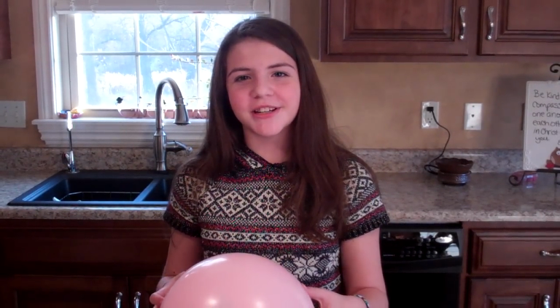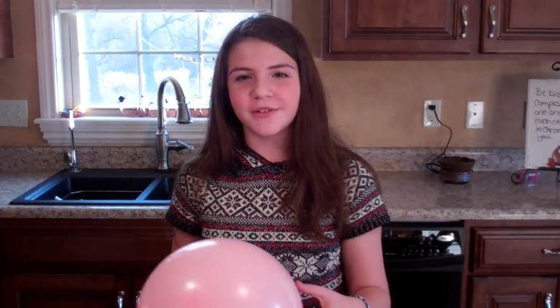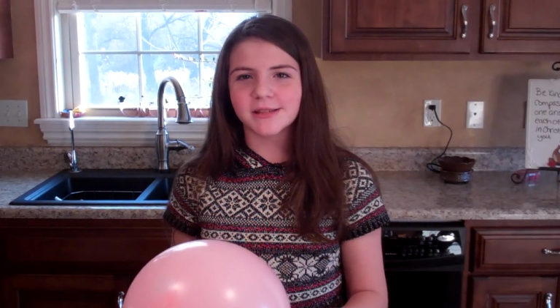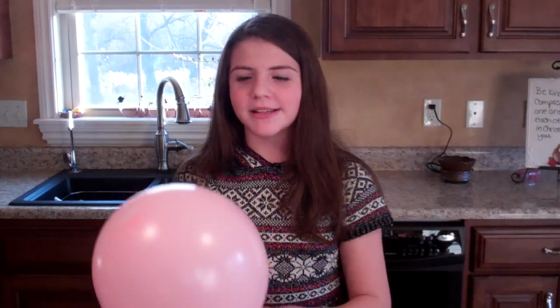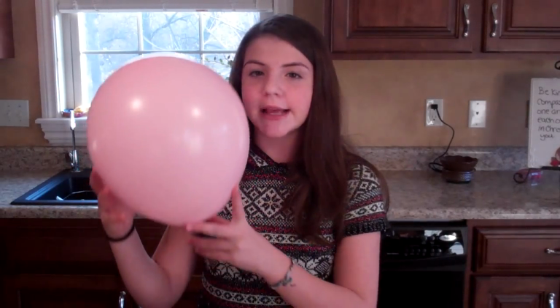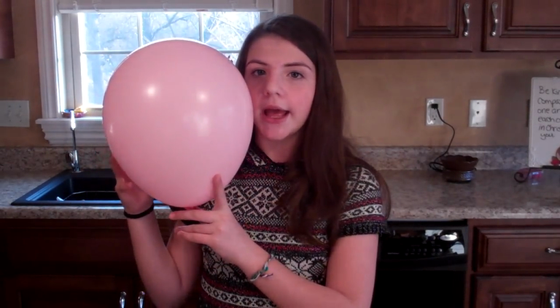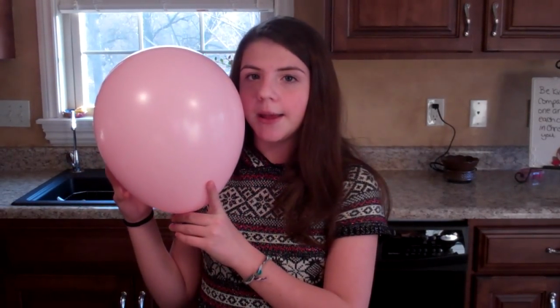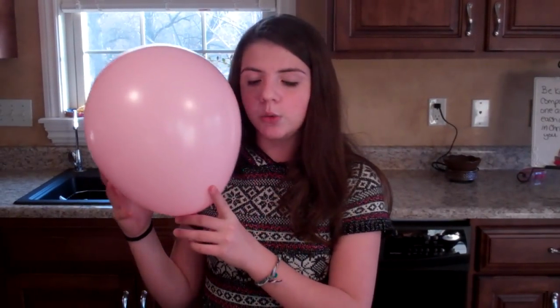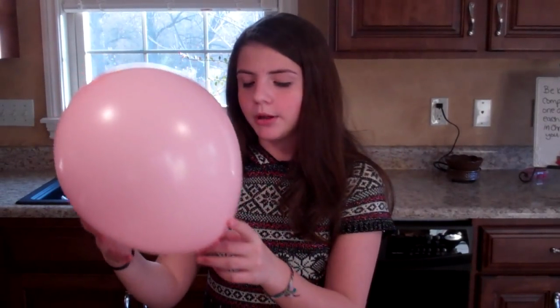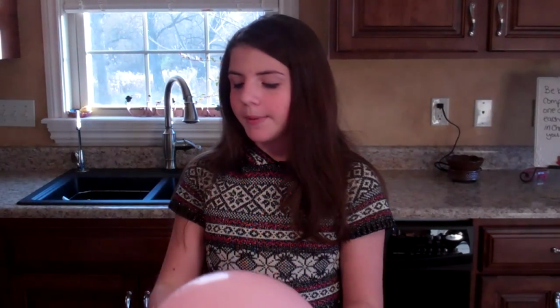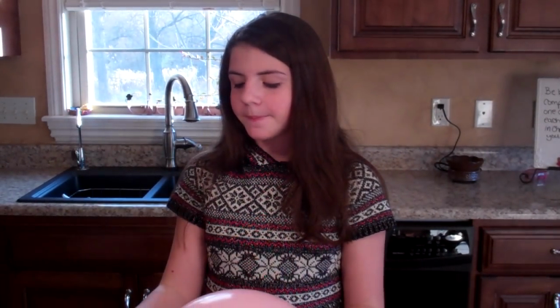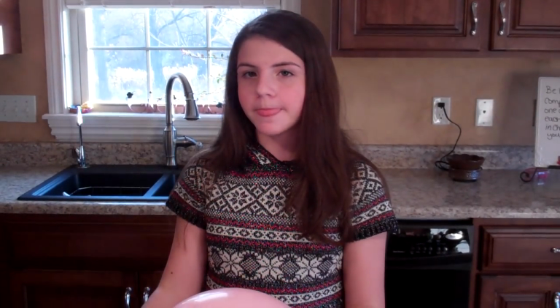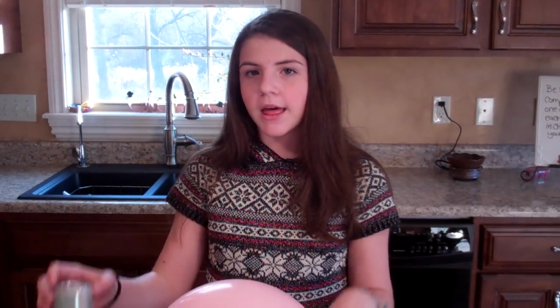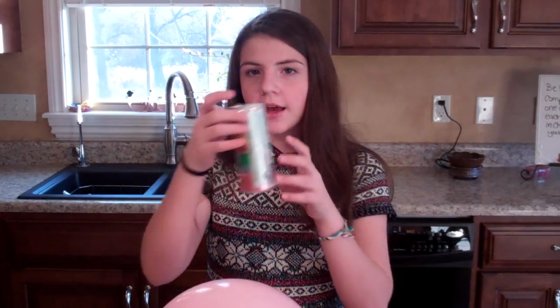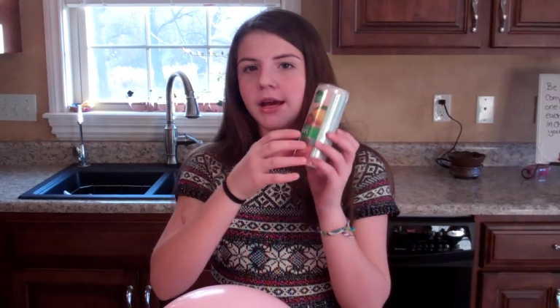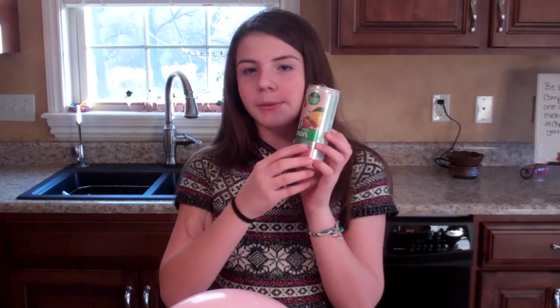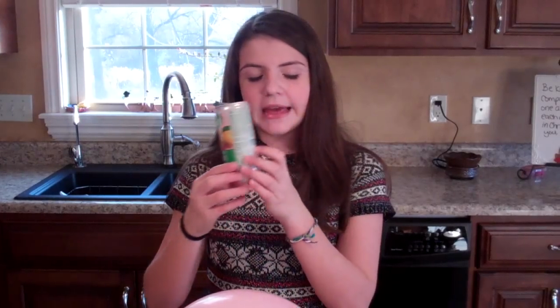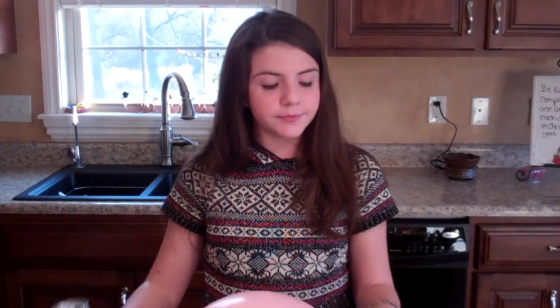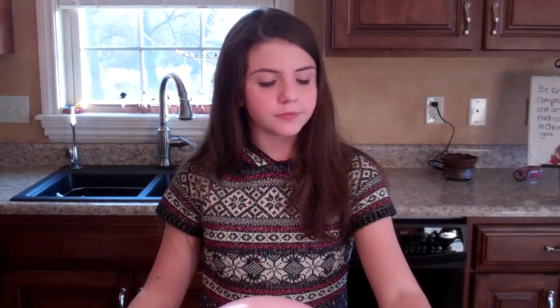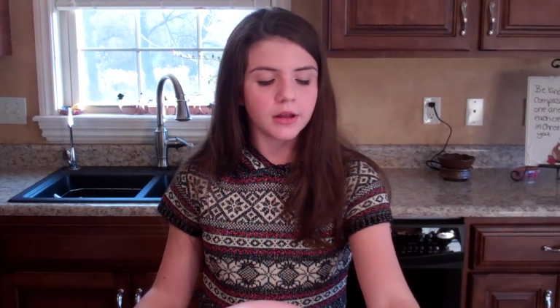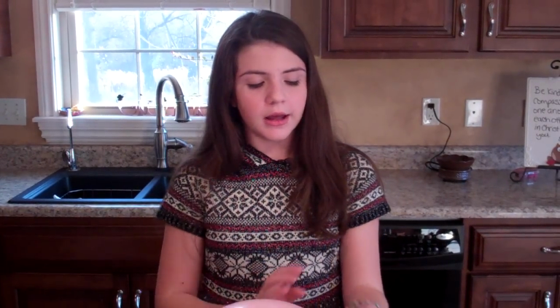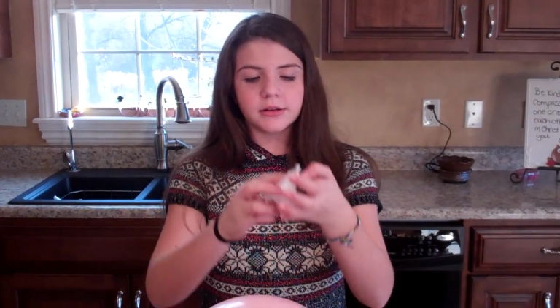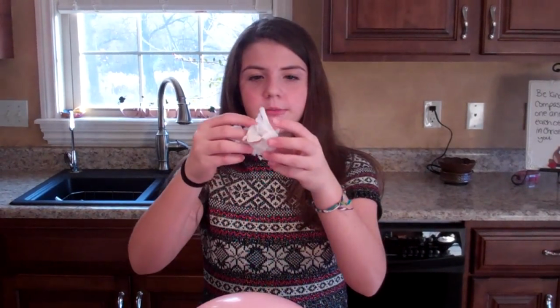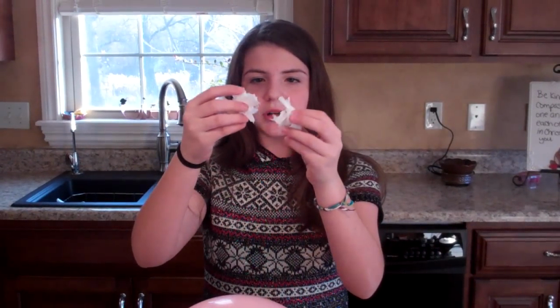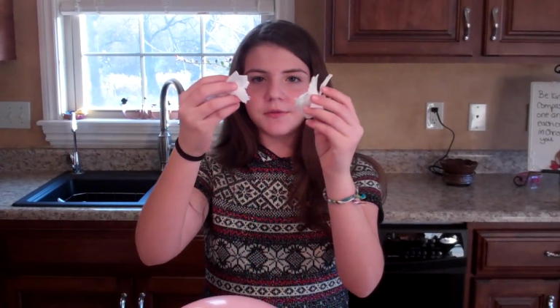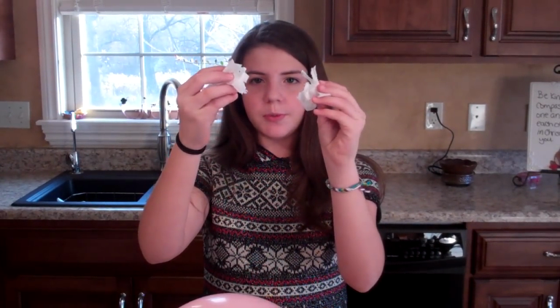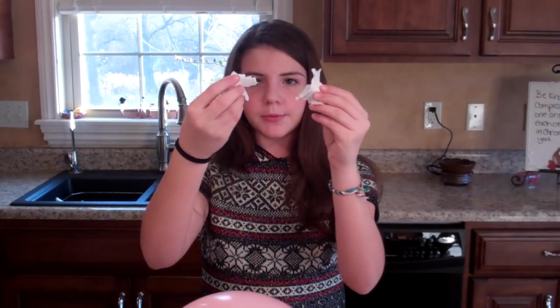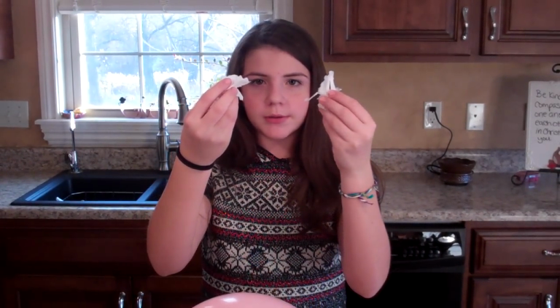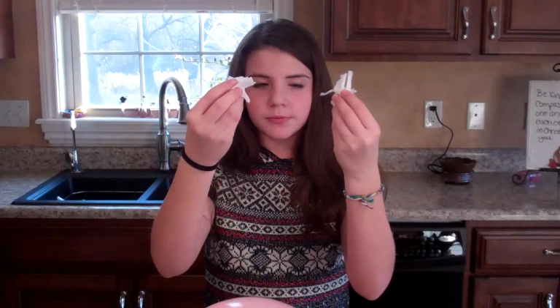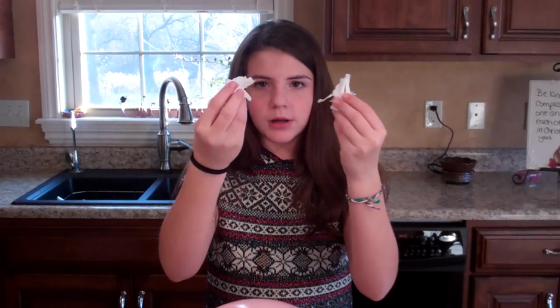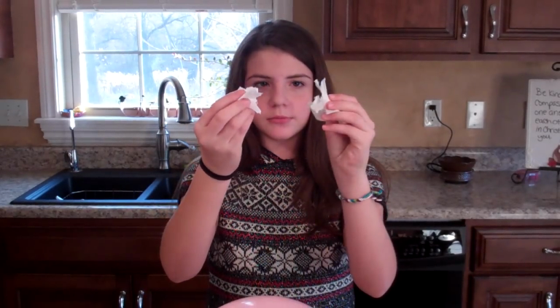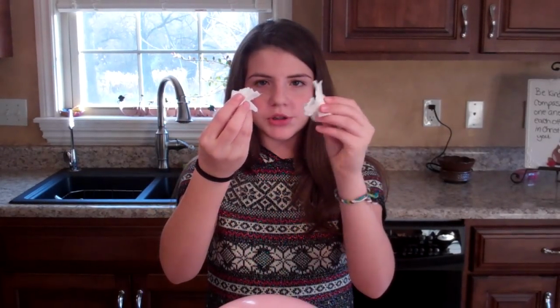What you're going to need for this experiment is a balloon all blown up, an aluminum can, and some shreds of tissue paper or tissues.